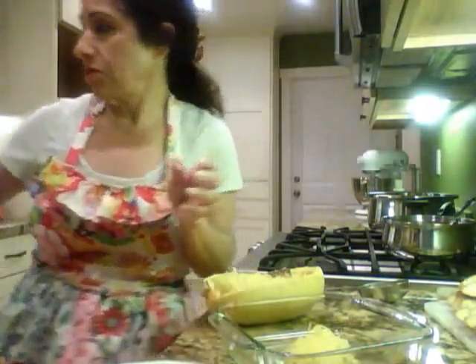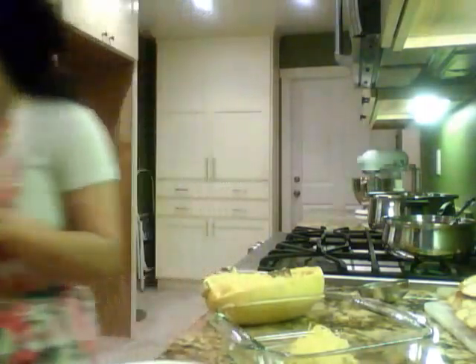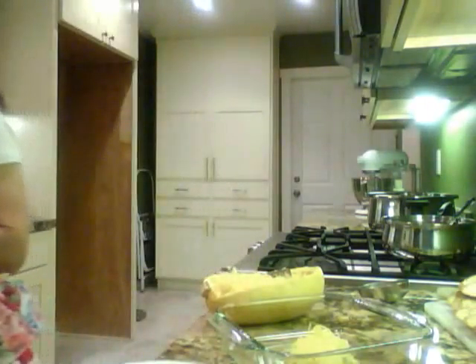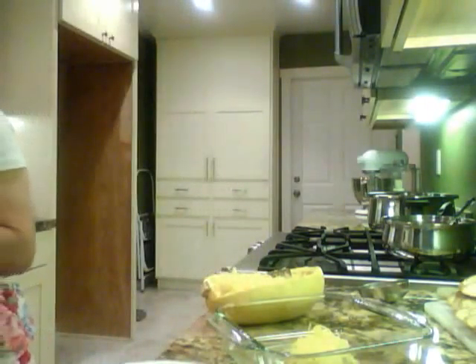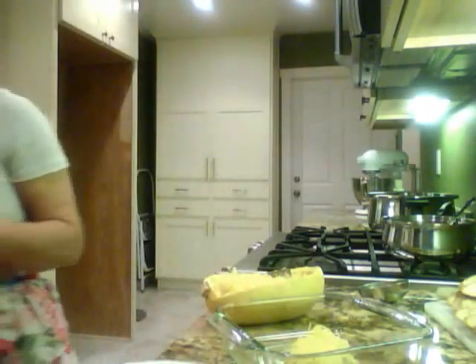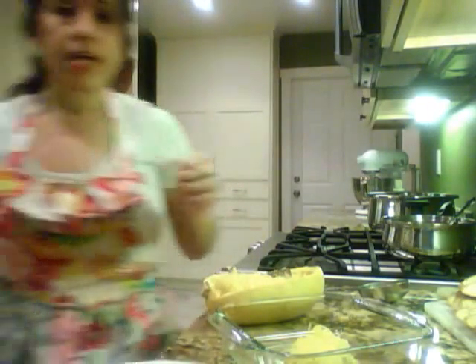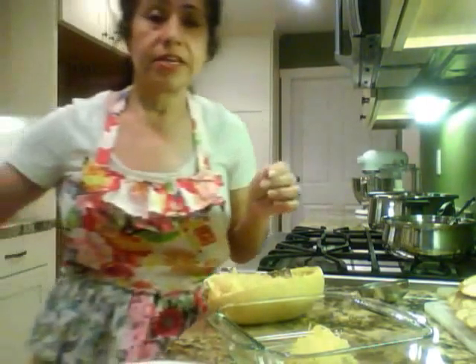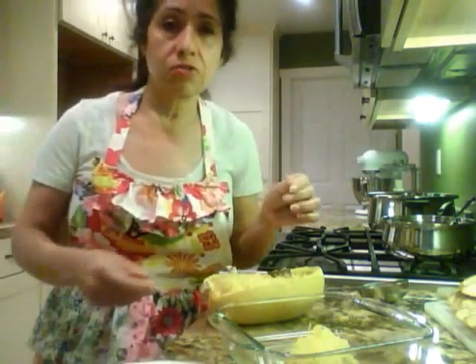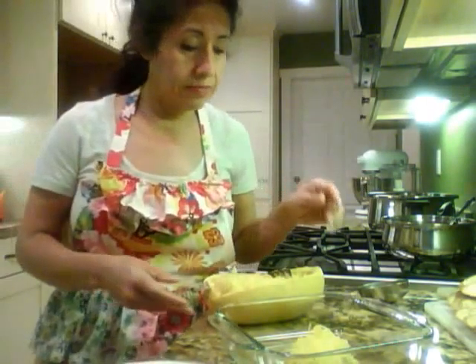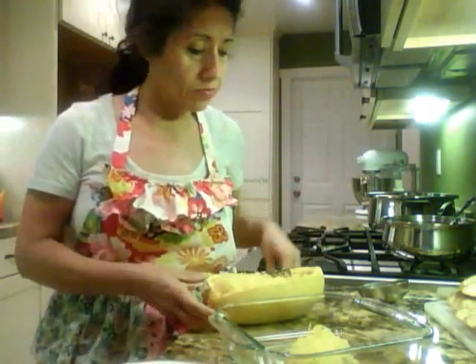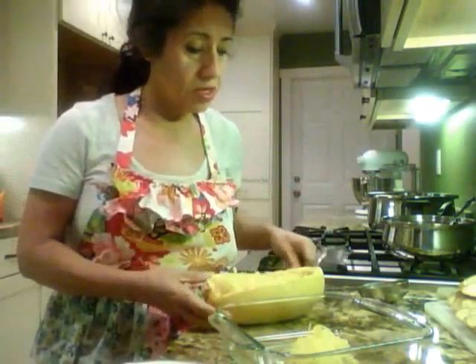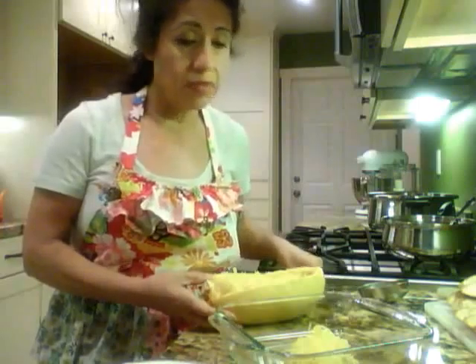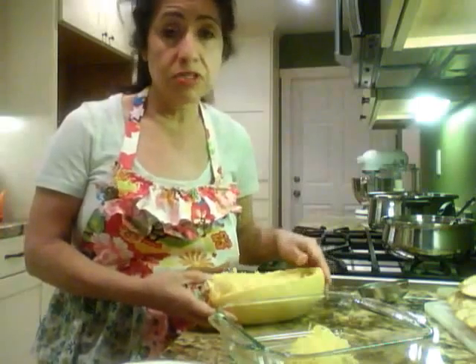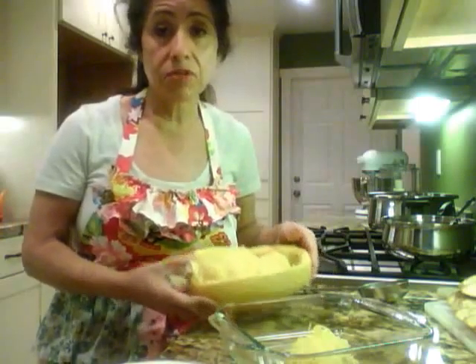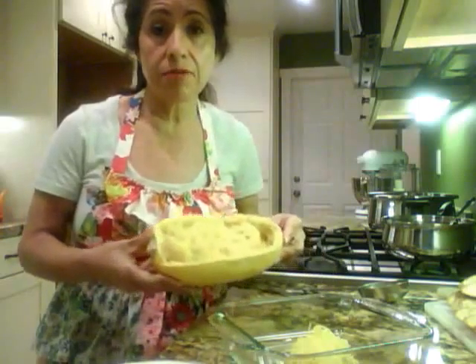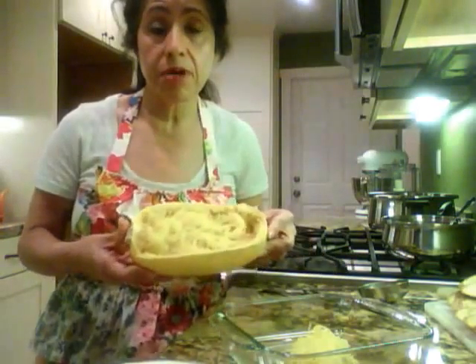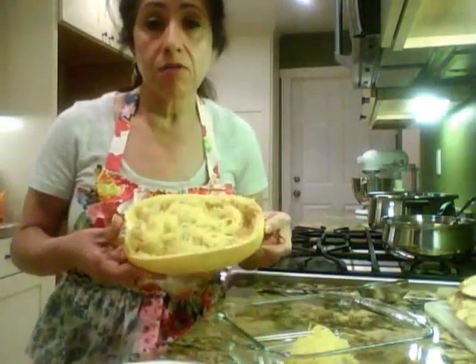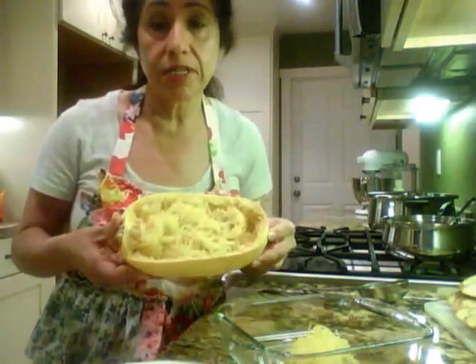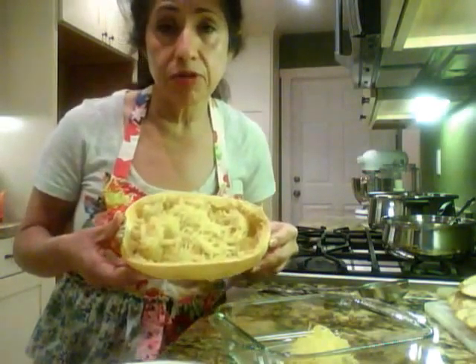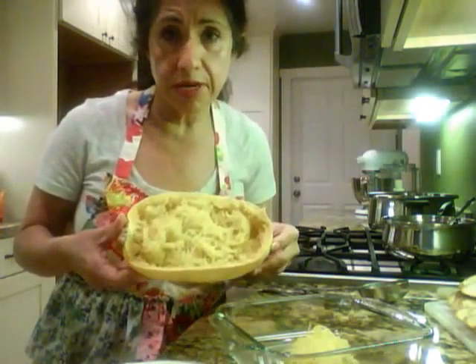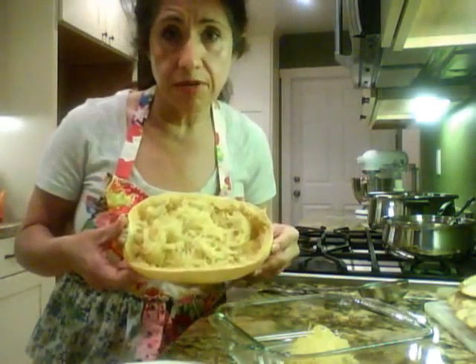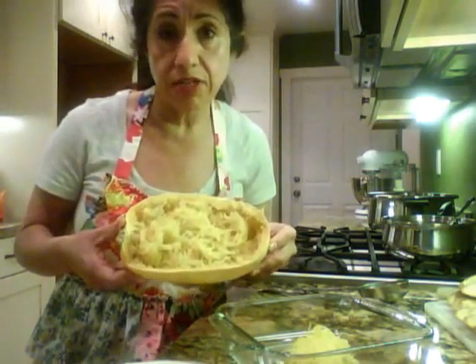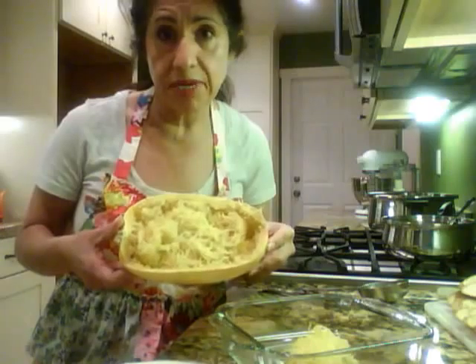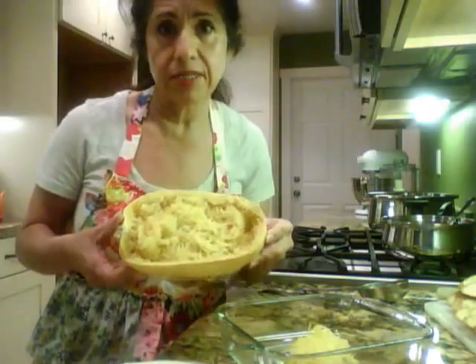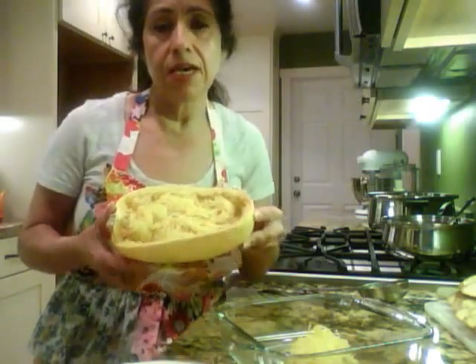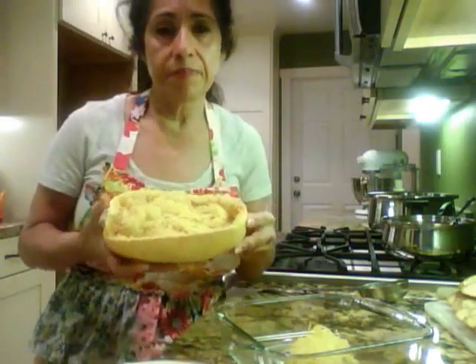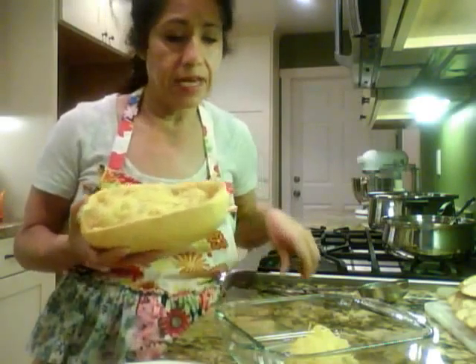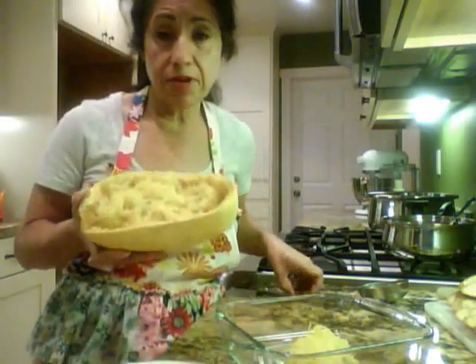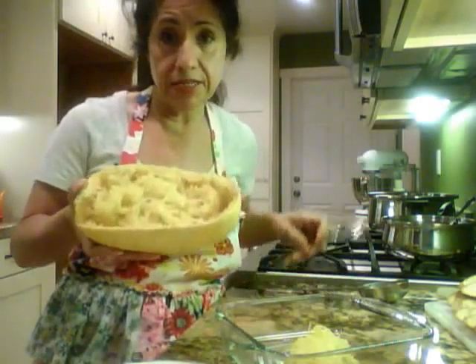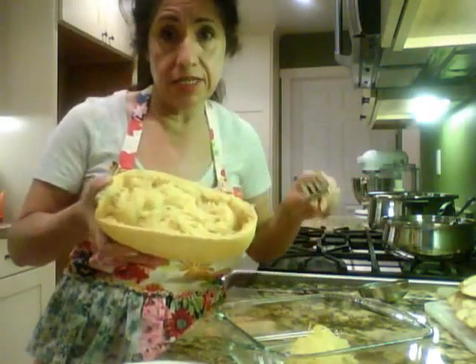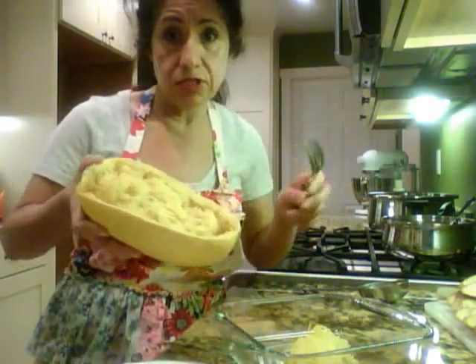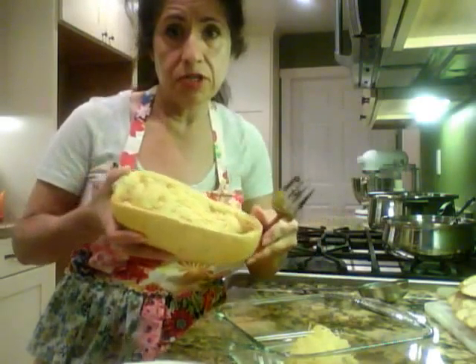So you cut it in half, then you put some saran wrap around it and put it in the microwave for 8 to 10 minutes. I already went ahead and cooked this one.